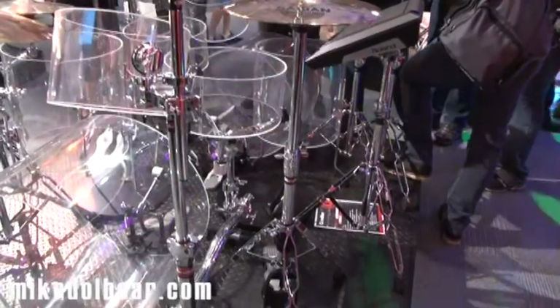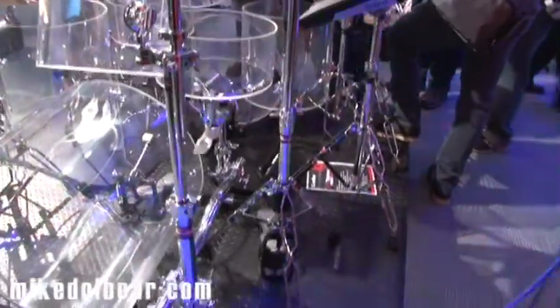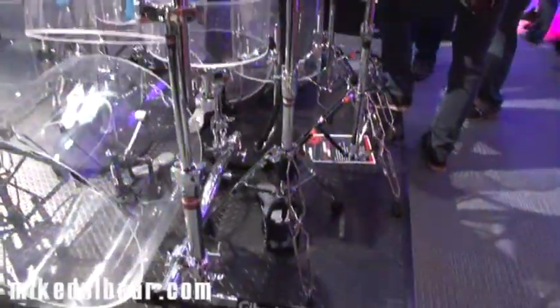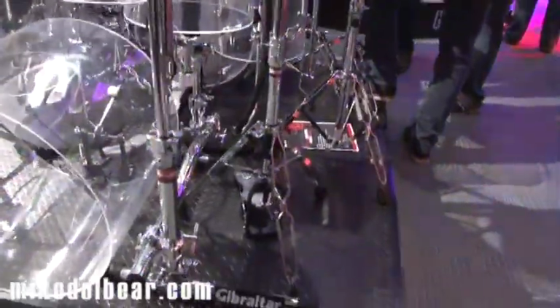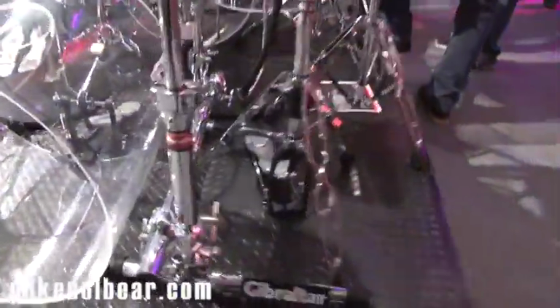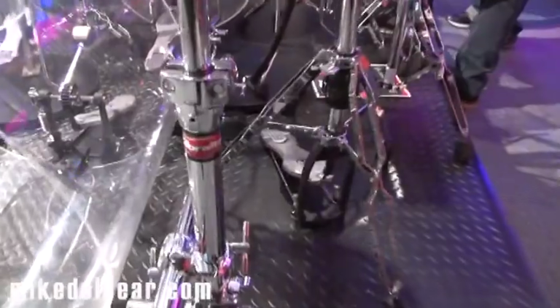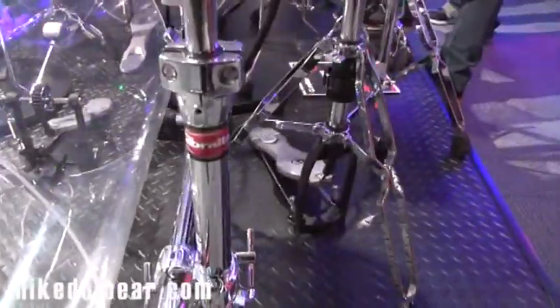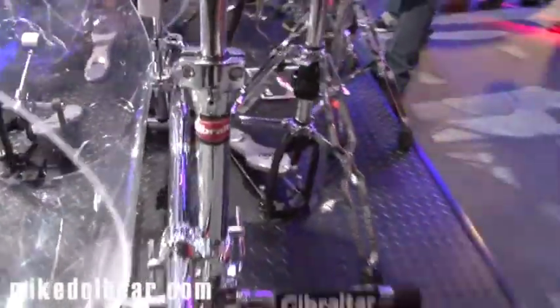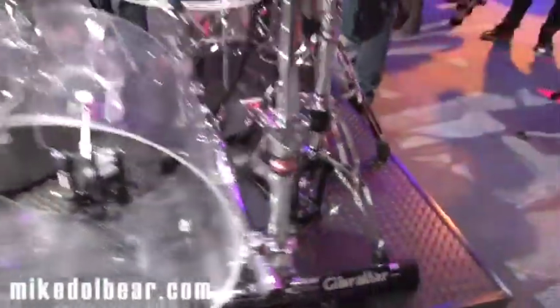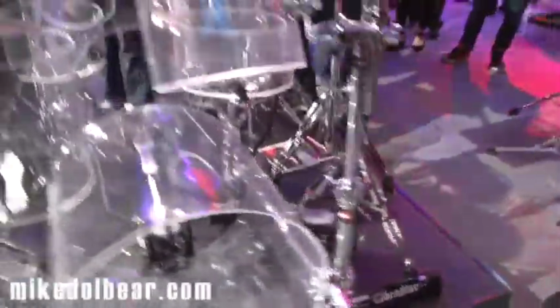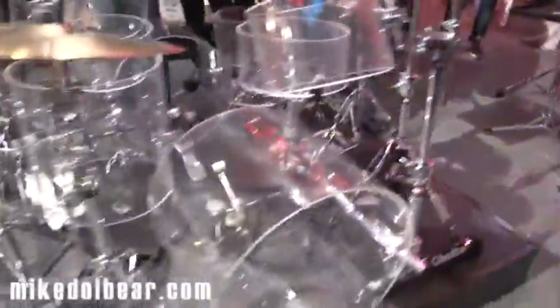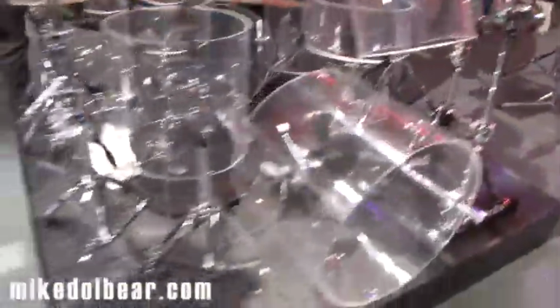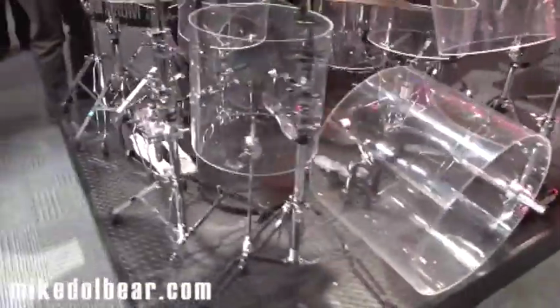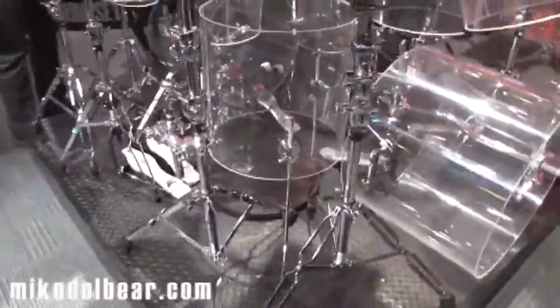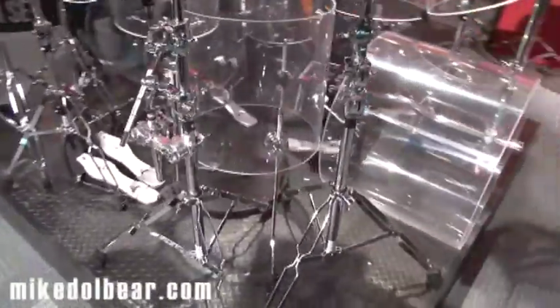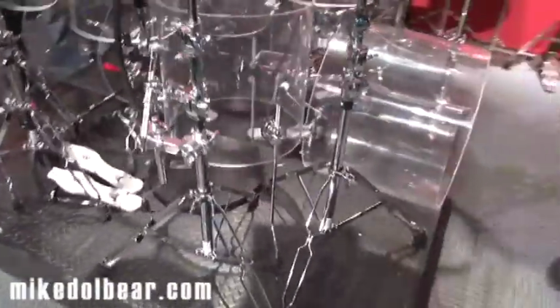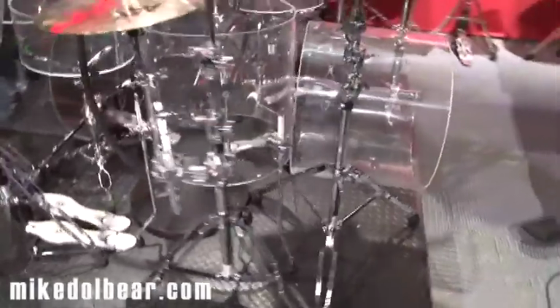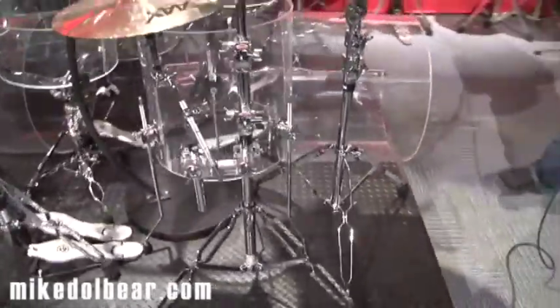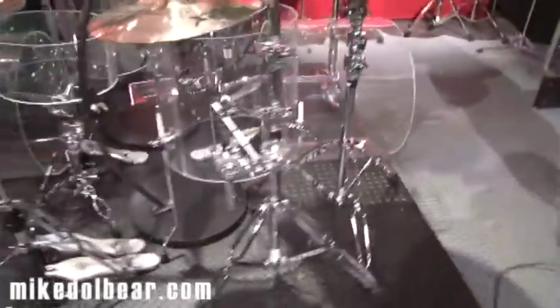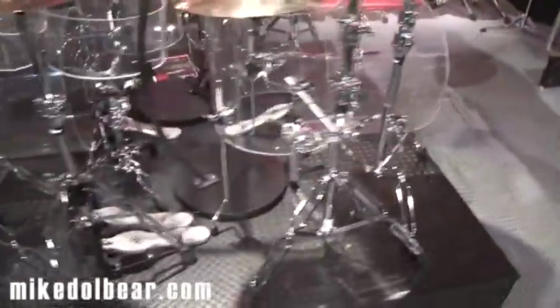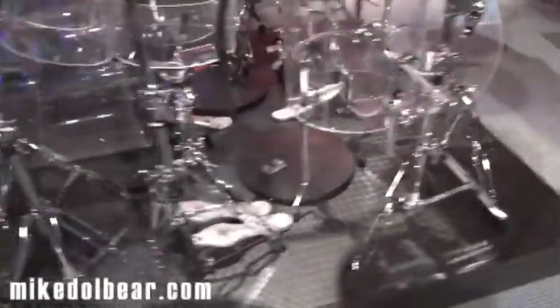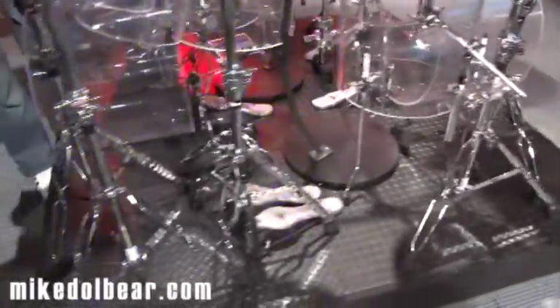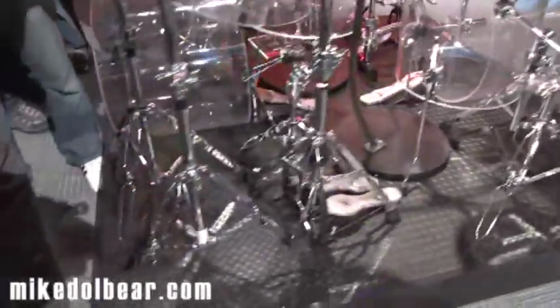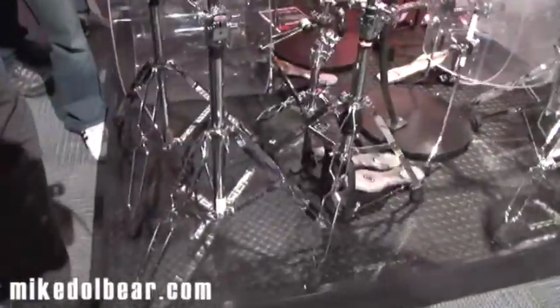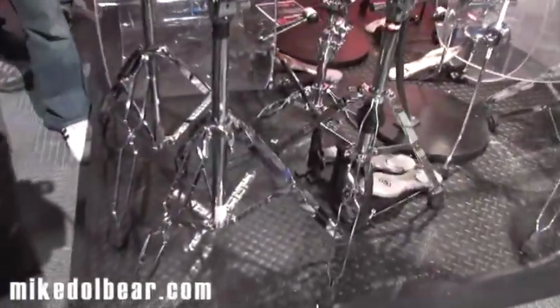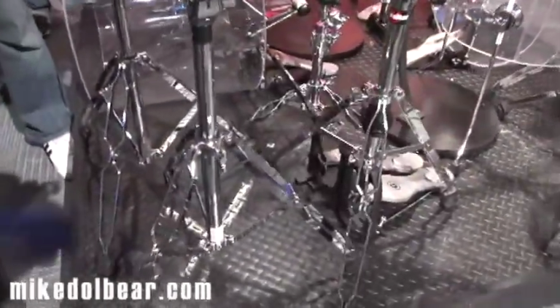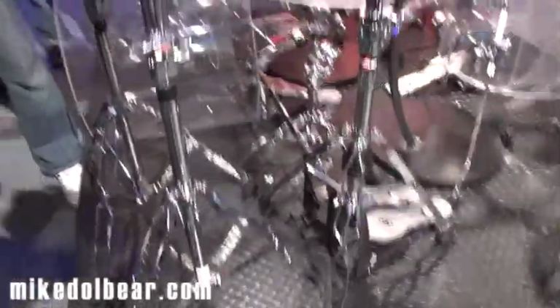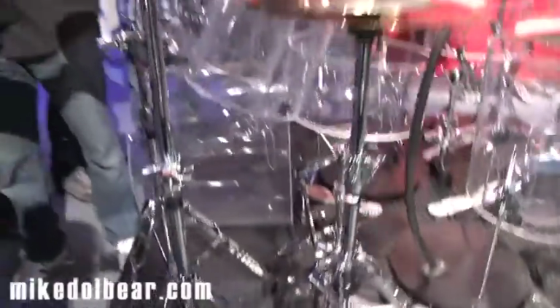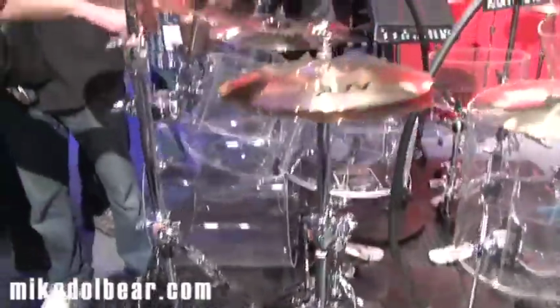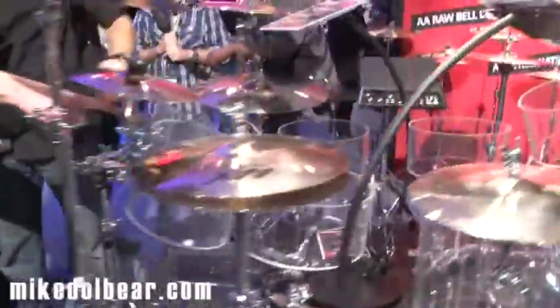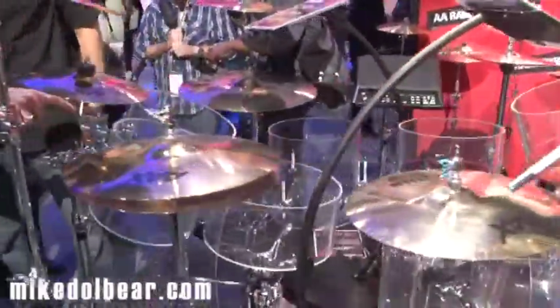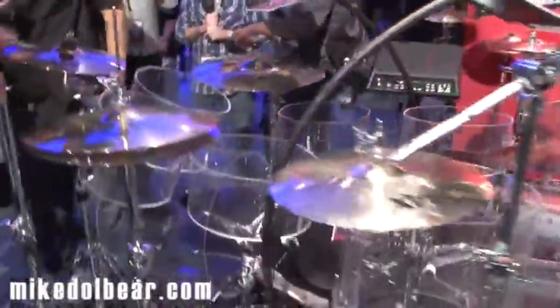Now we're over at Gibraltar and they've put this display together because they wanted to show that Gibraltar gear will work with everybody's drums and anybody's drums. So they've put together this kit with clear Plexiglass shells. It looks very, very cool.